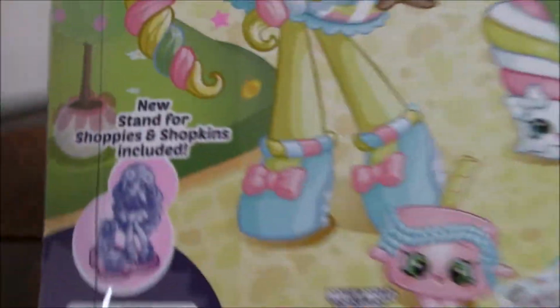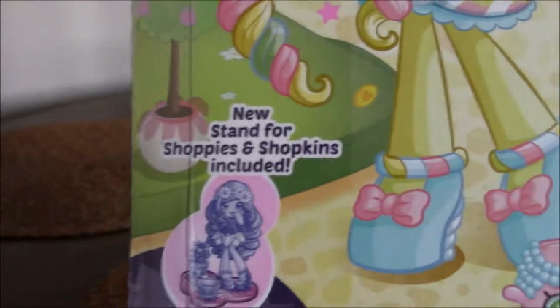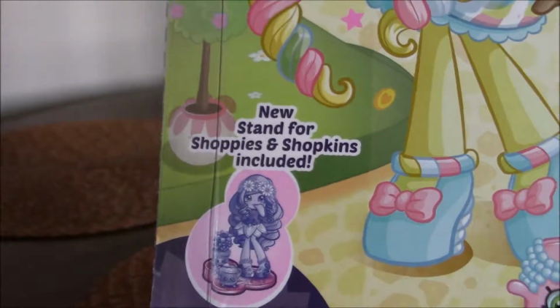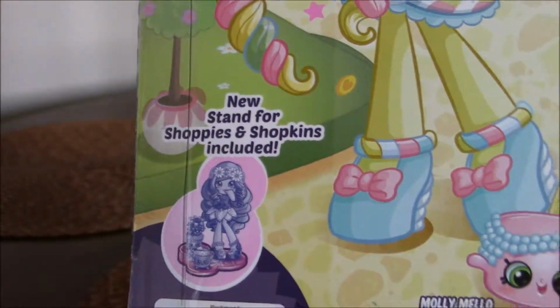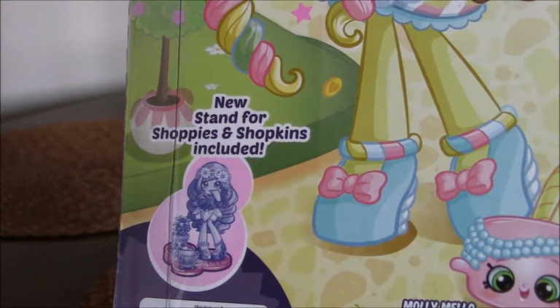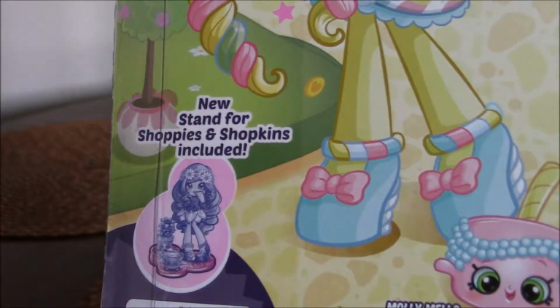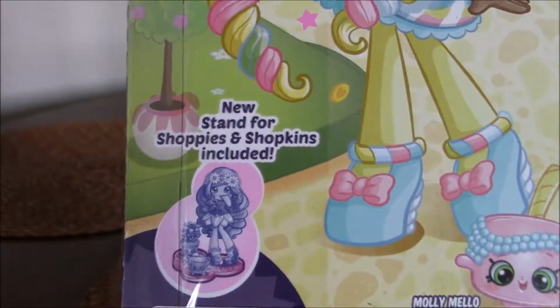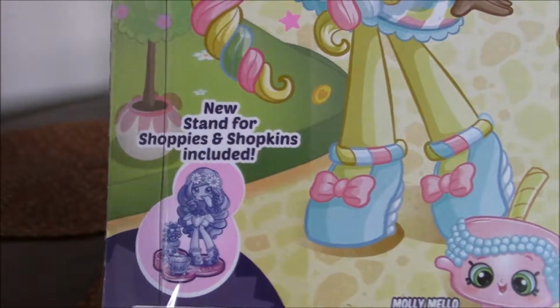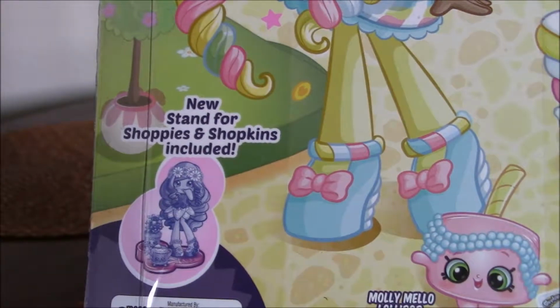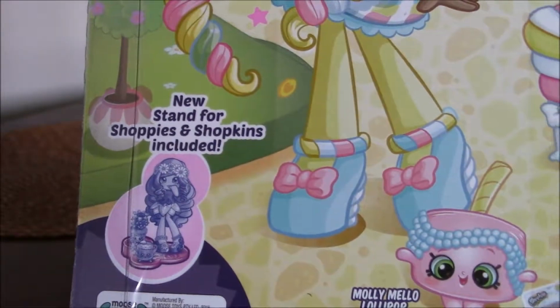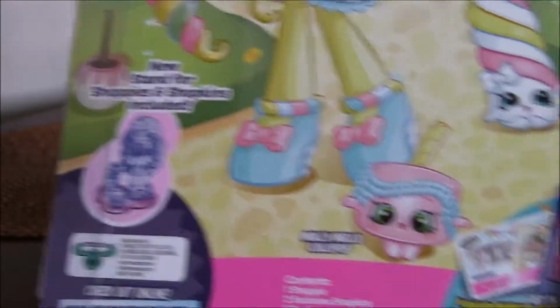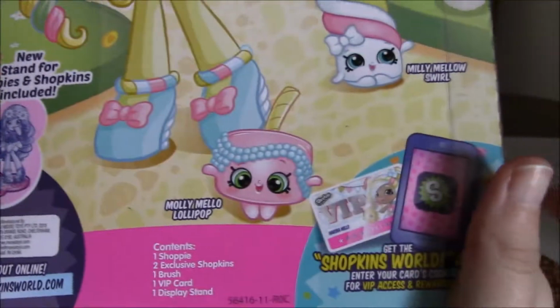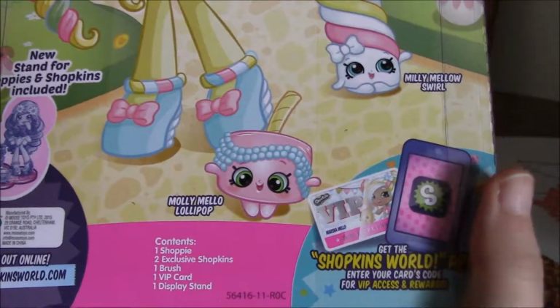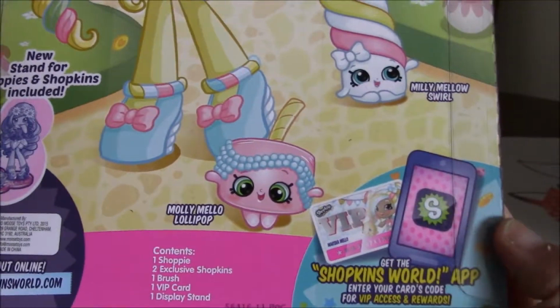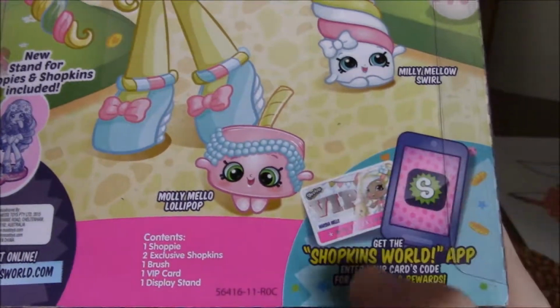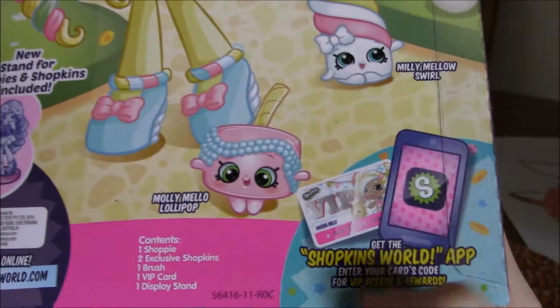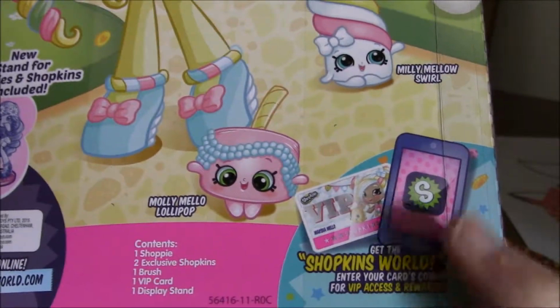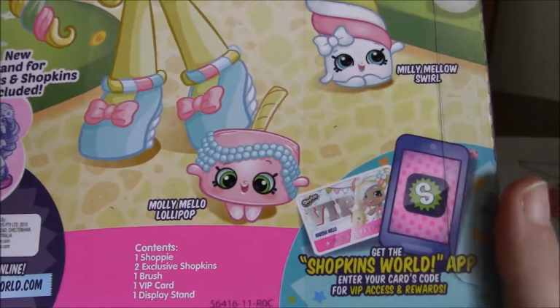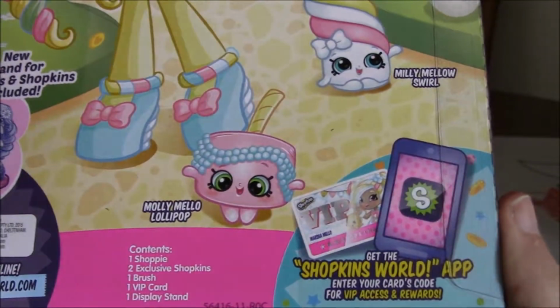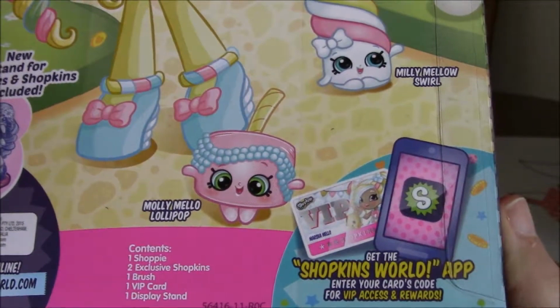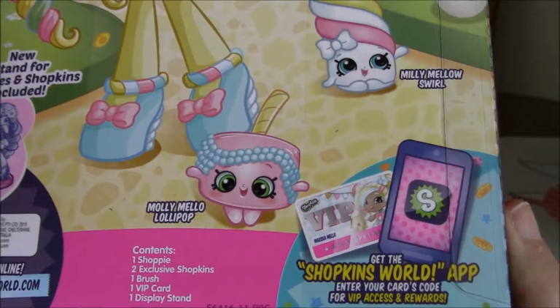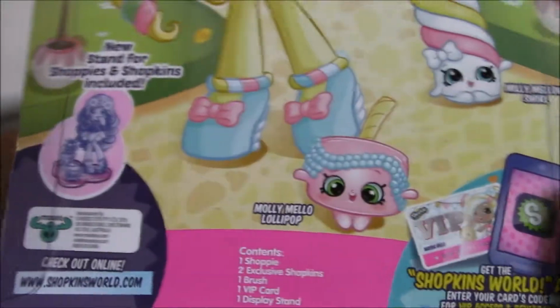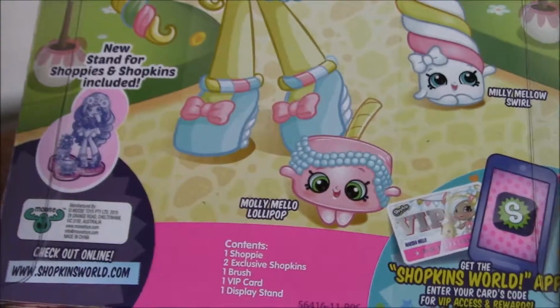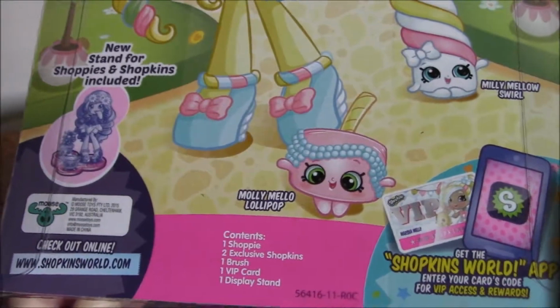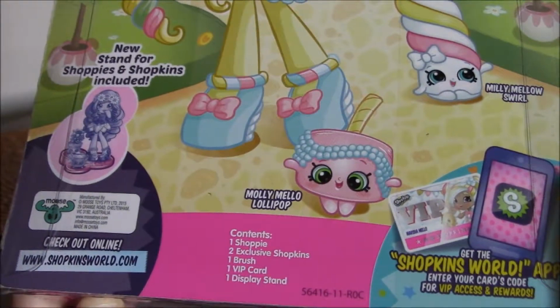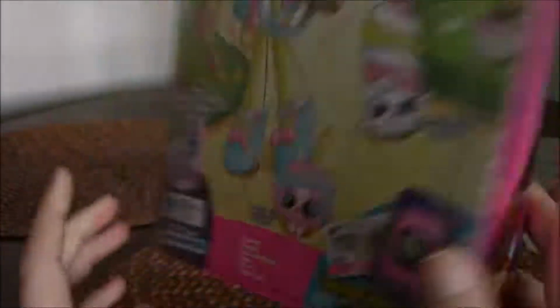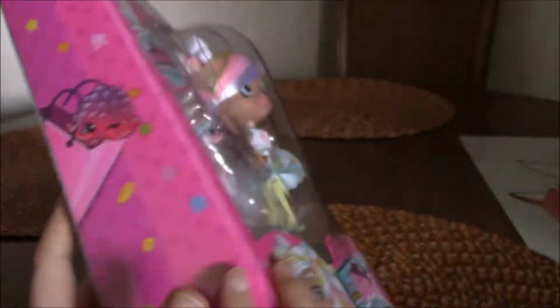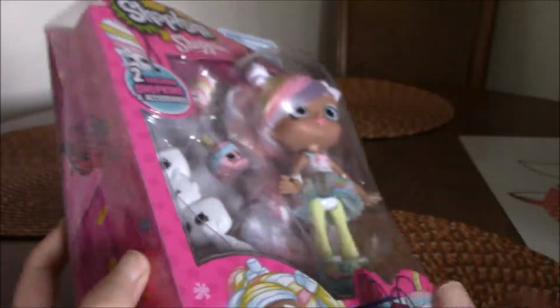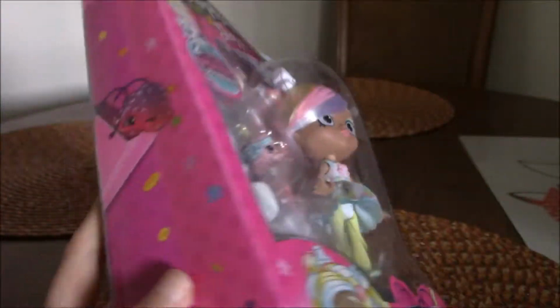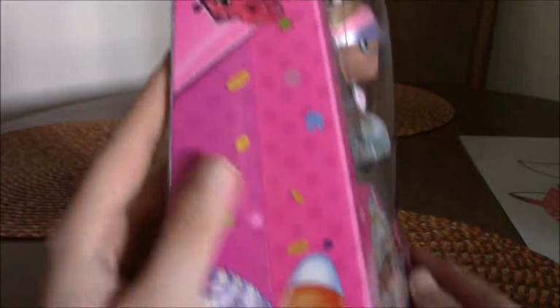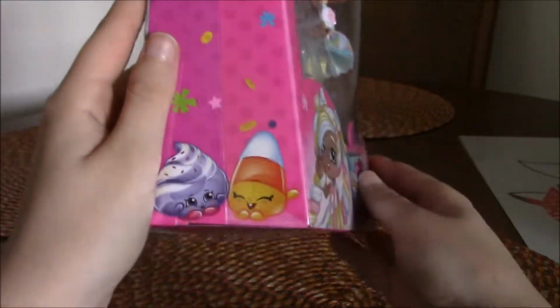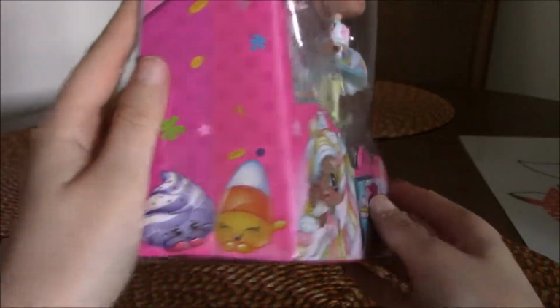It's also showing that there are stands for the Shoppies and Shopkins included. And then you get your little Shopkin World app VIP access card for rewards — I'm probably not going to use that.